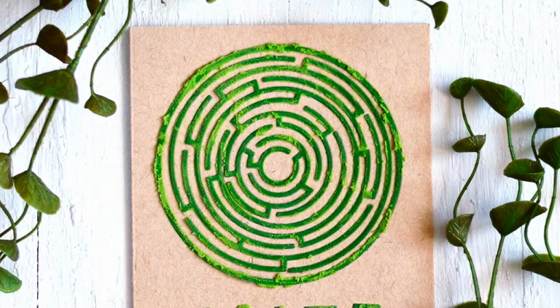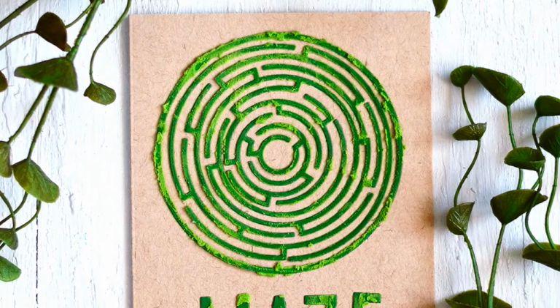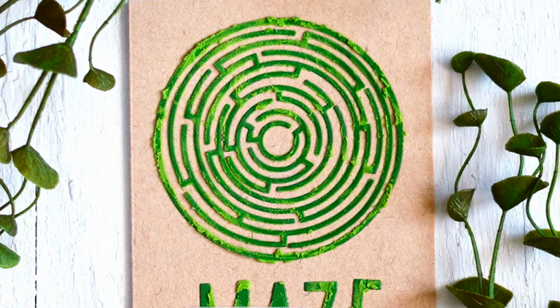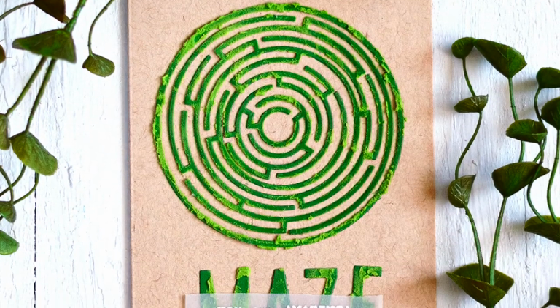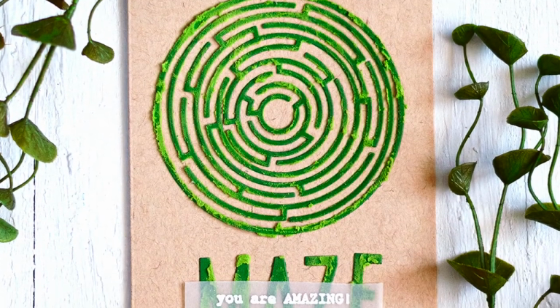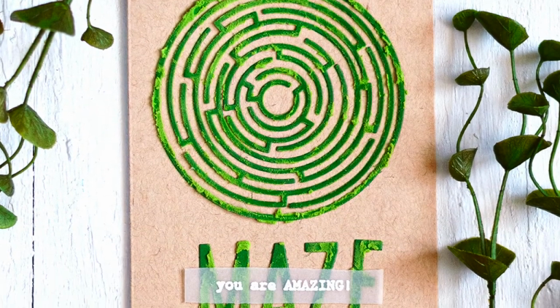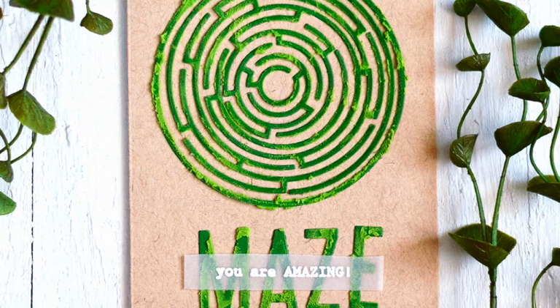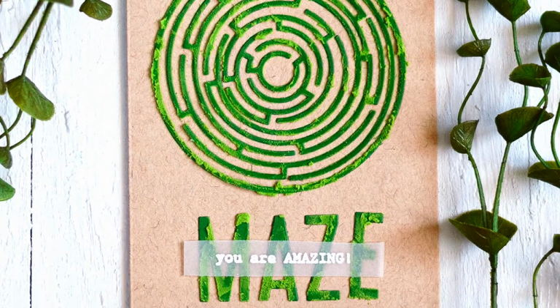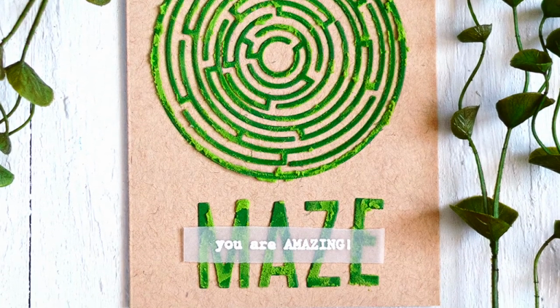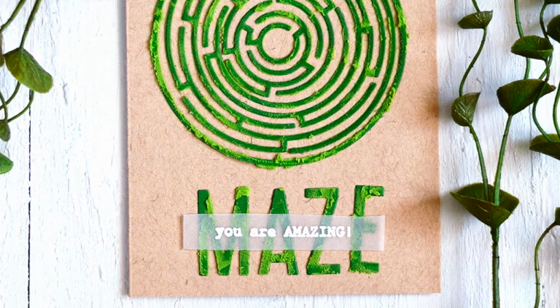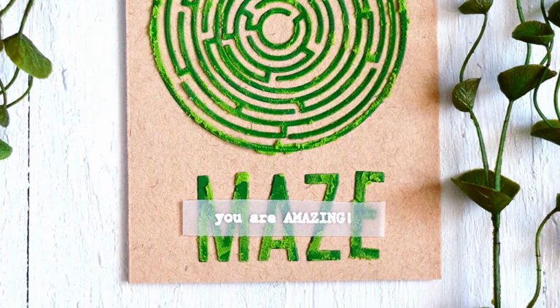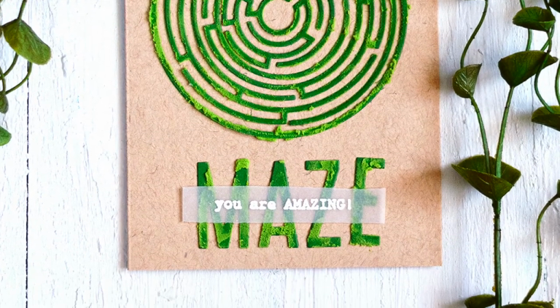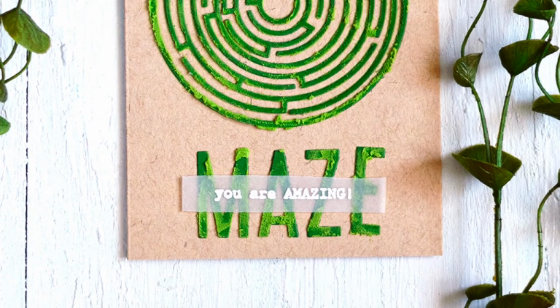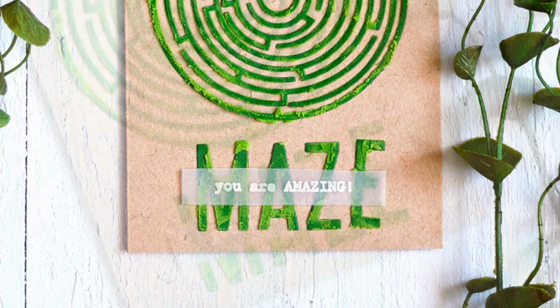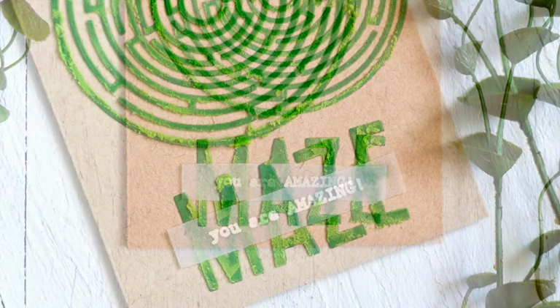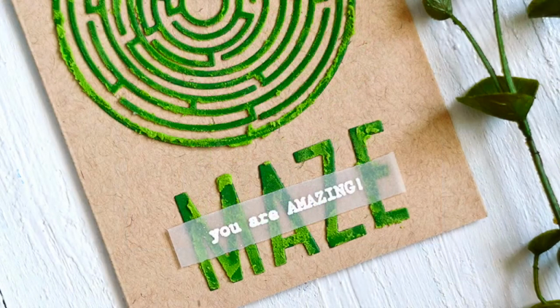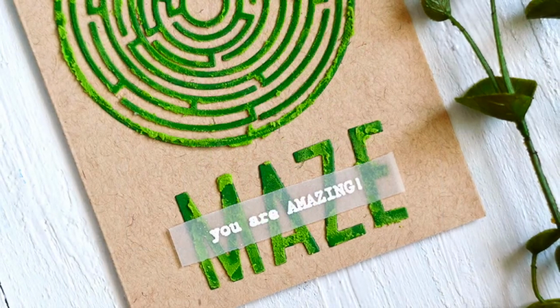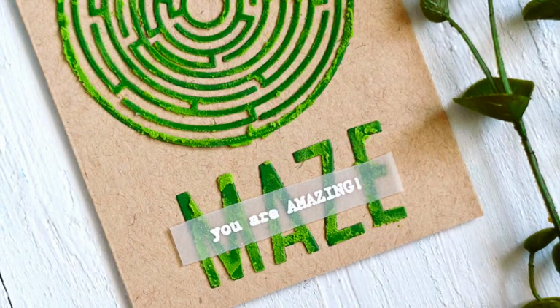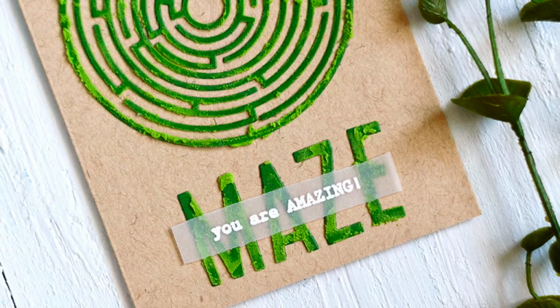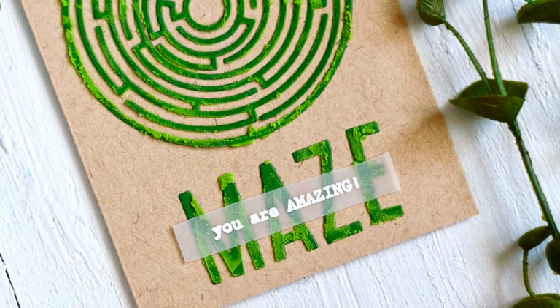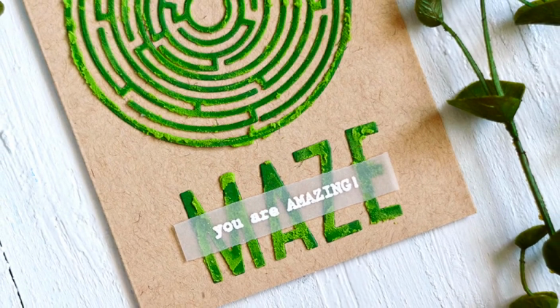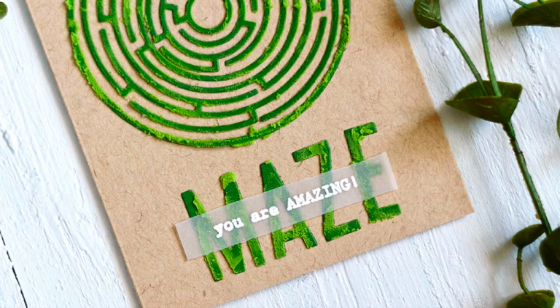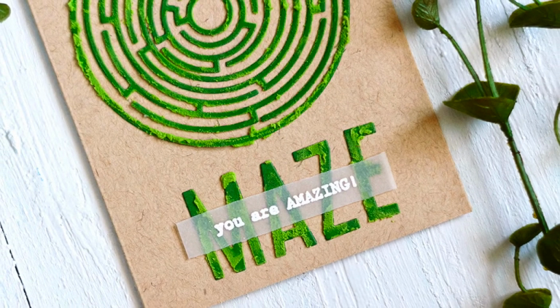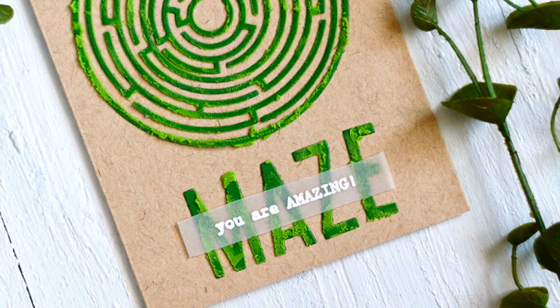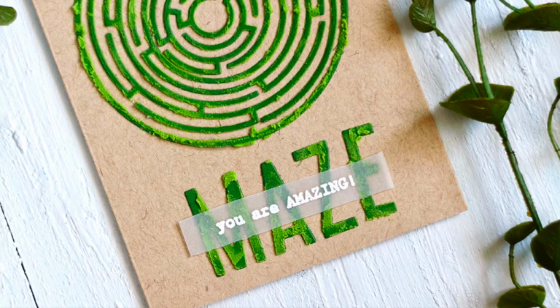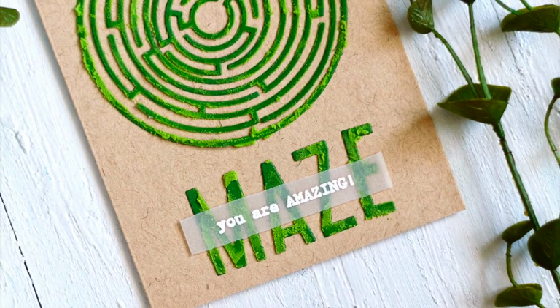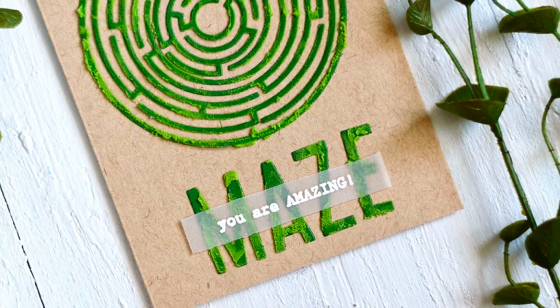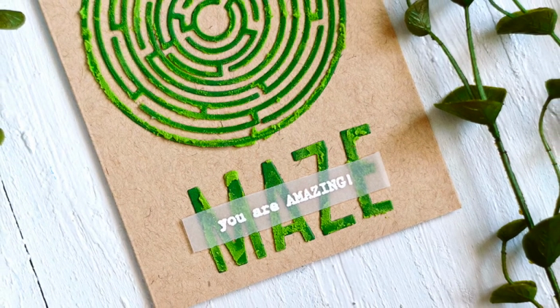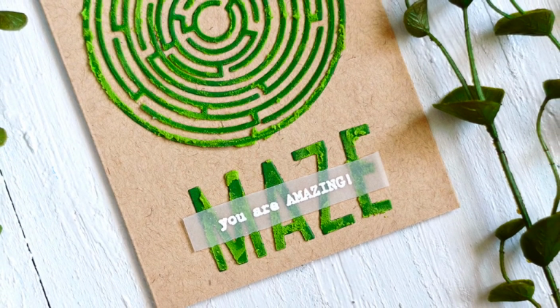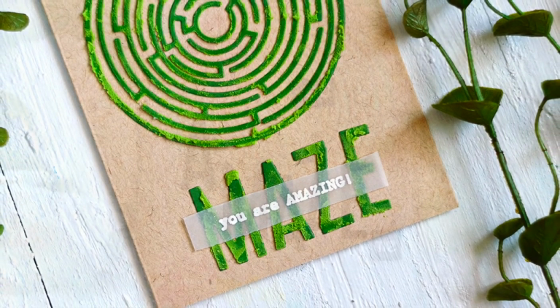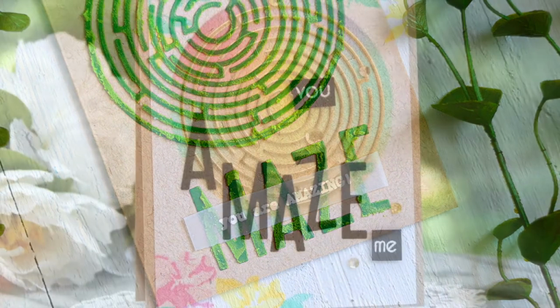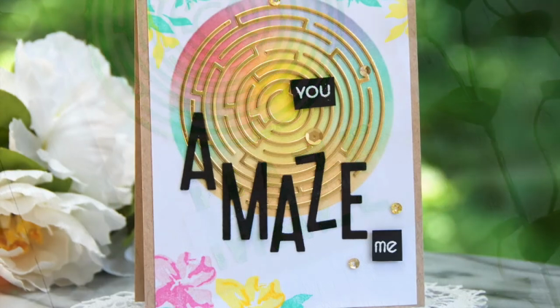Or if needed, add a shim or two with the die when using a die cutting machine to ensure a clean cut impression. All Altenew dies work beautifully with the various die cutting machines available in the market.